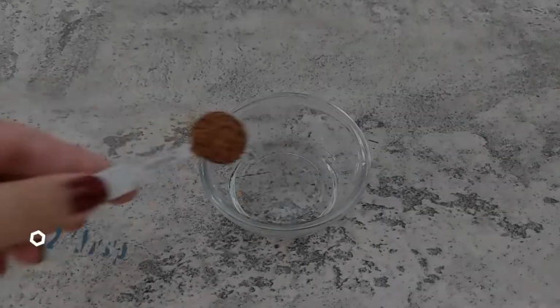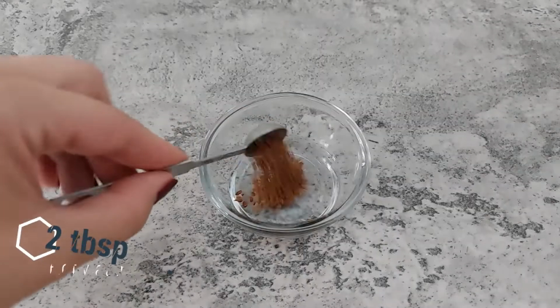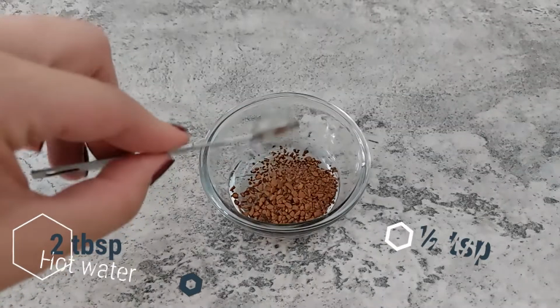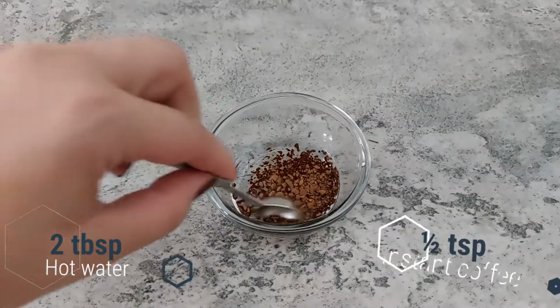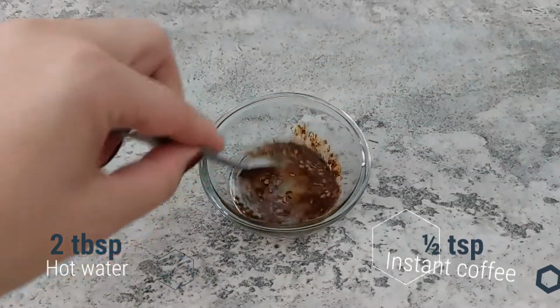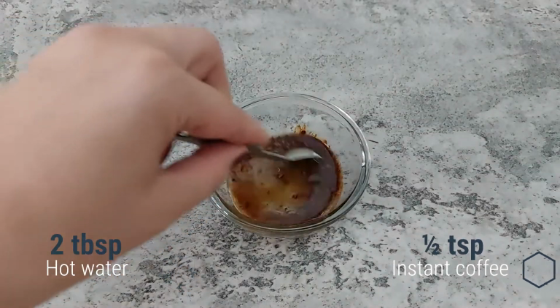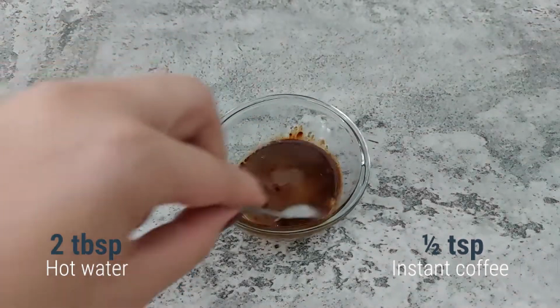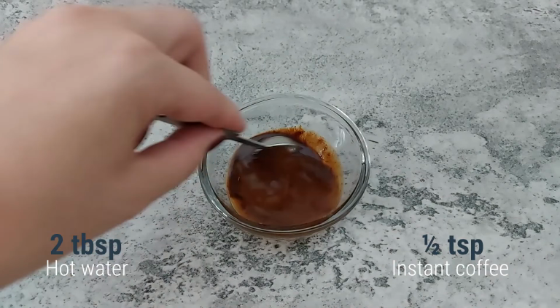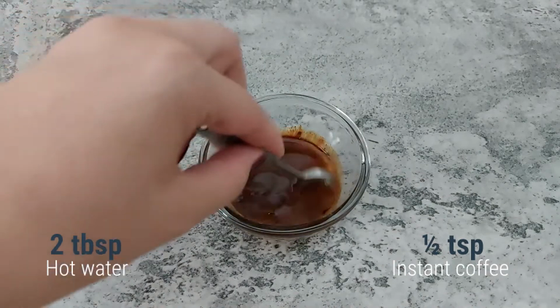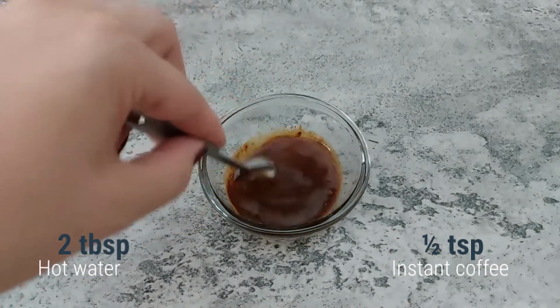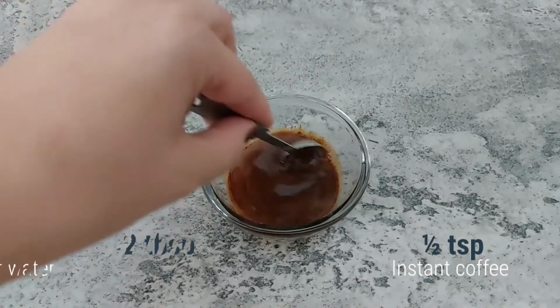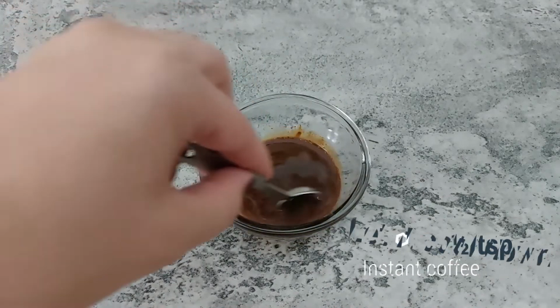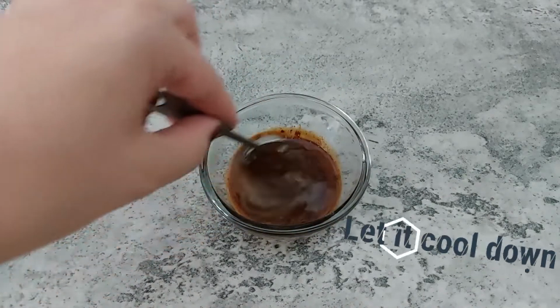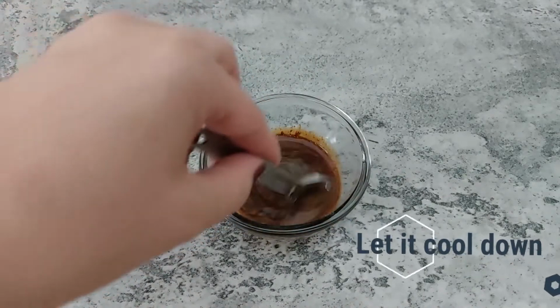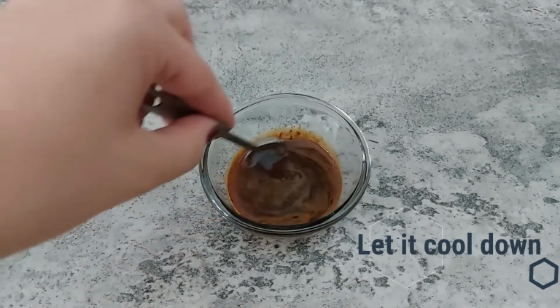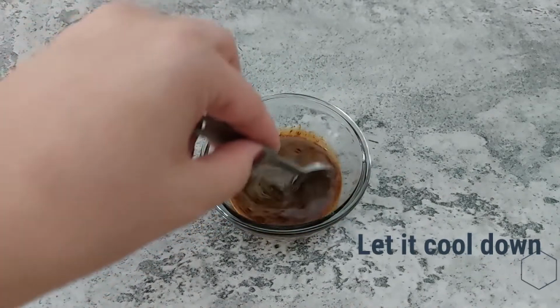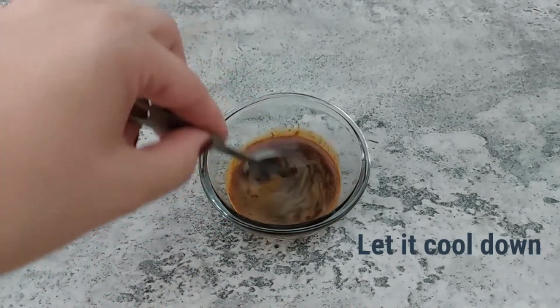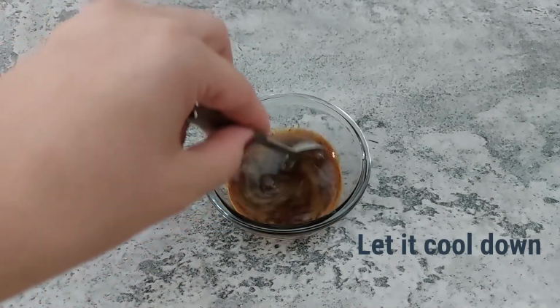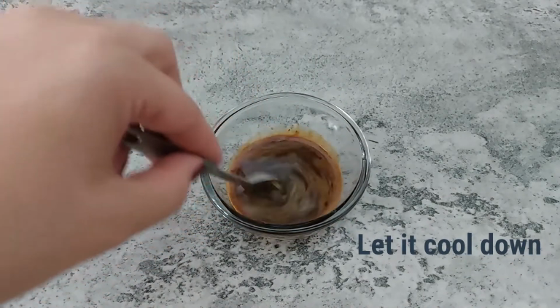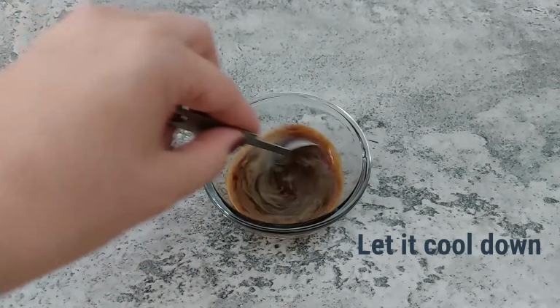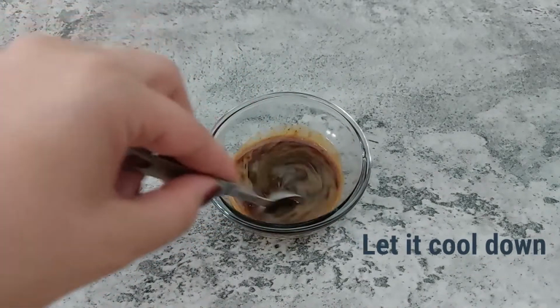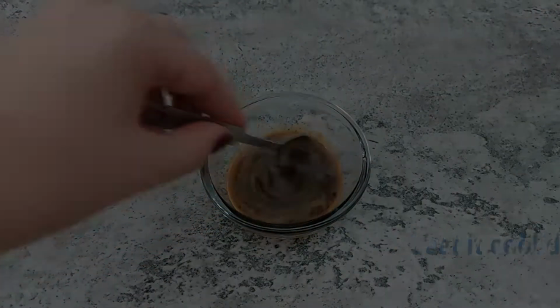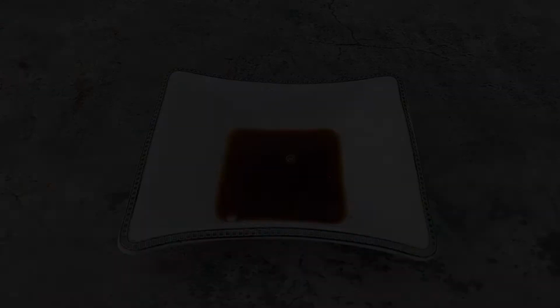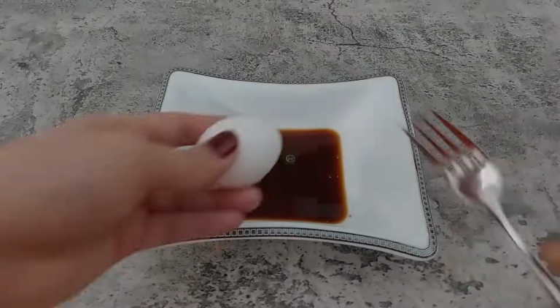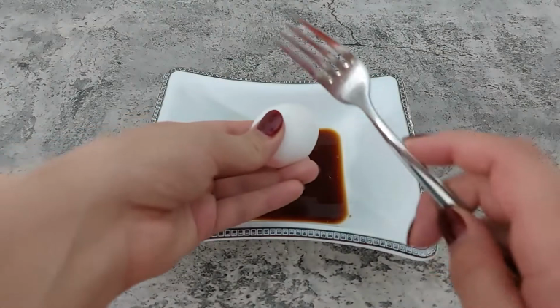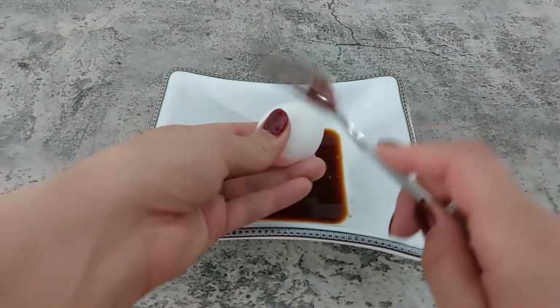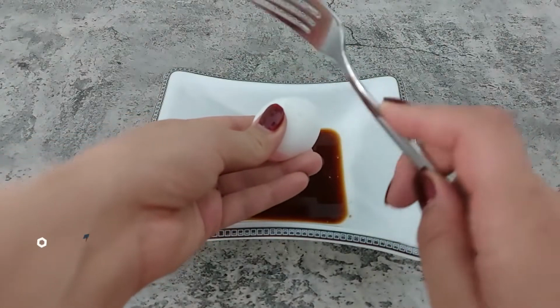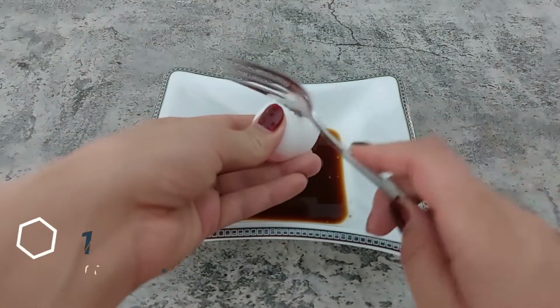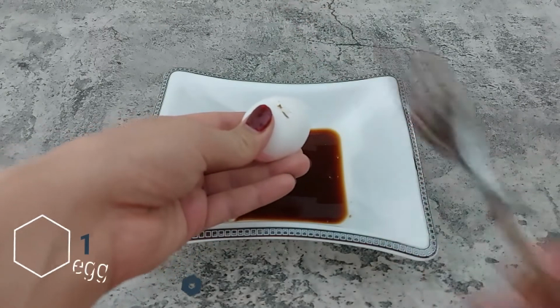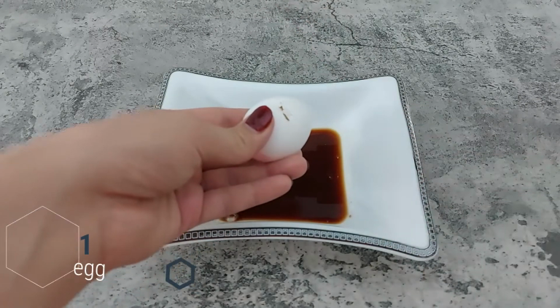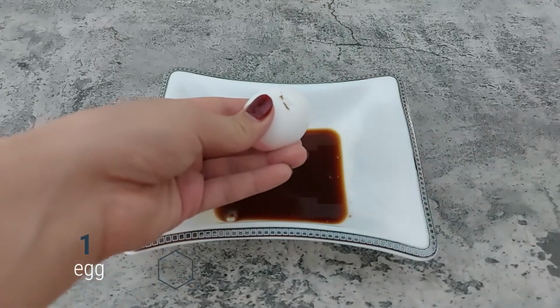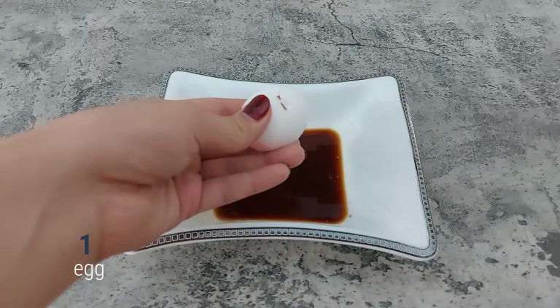In a small bowl, mix hot water and coffee and let it cool down. Mix the cooled coffee mixture with egg and sugar.